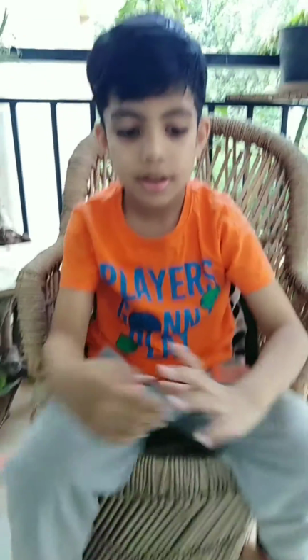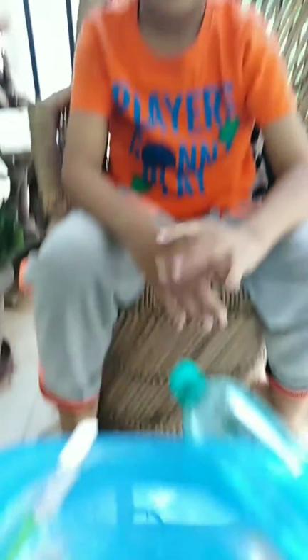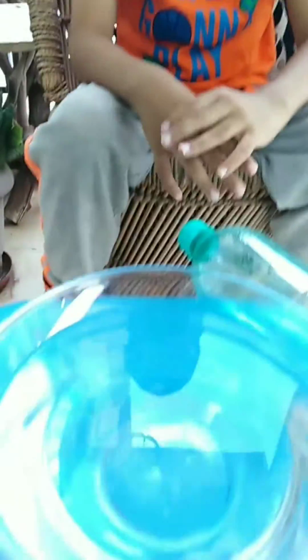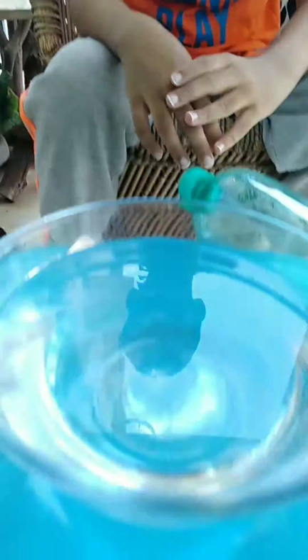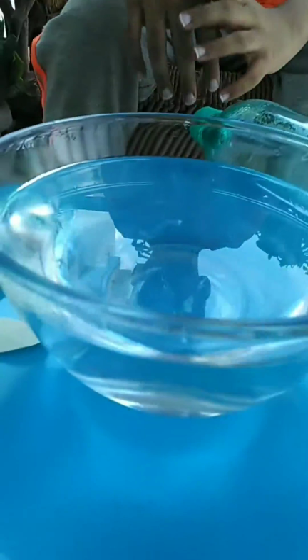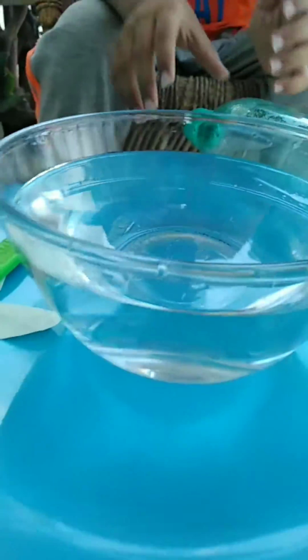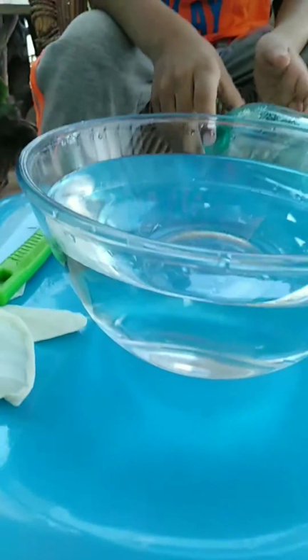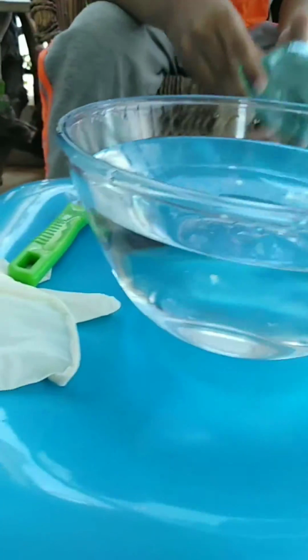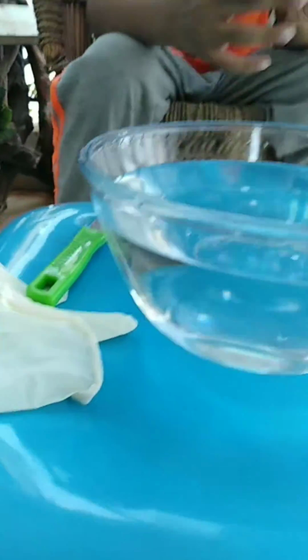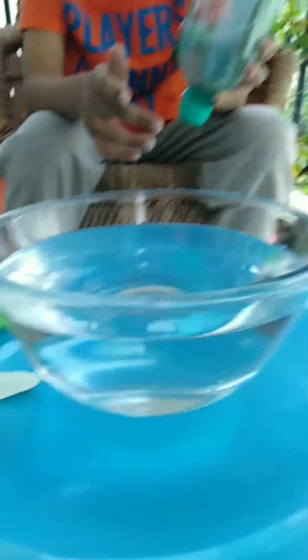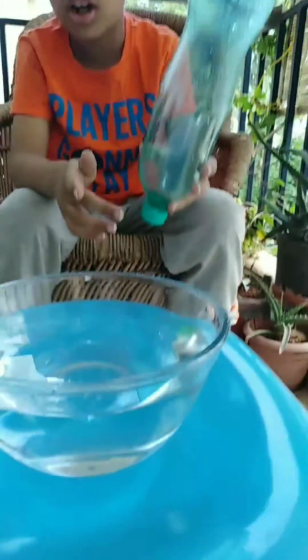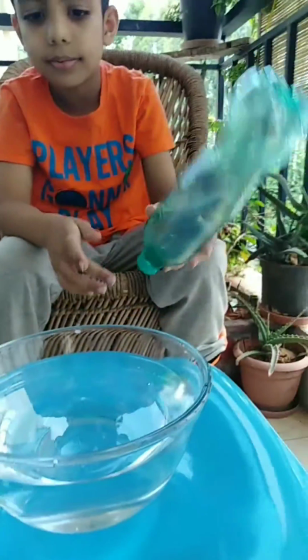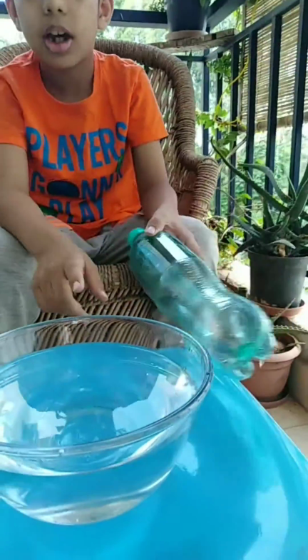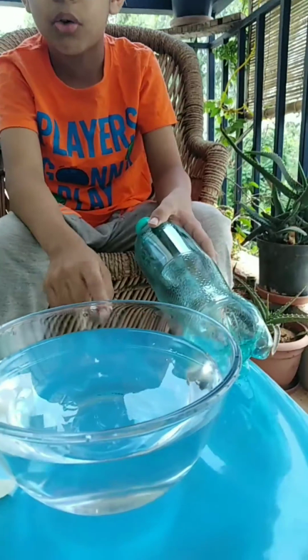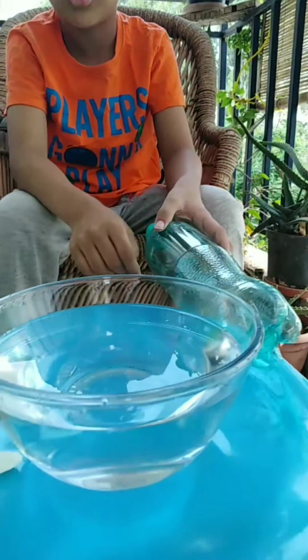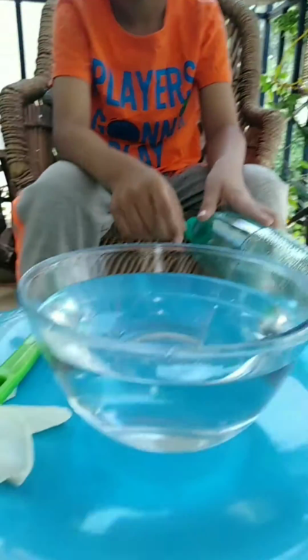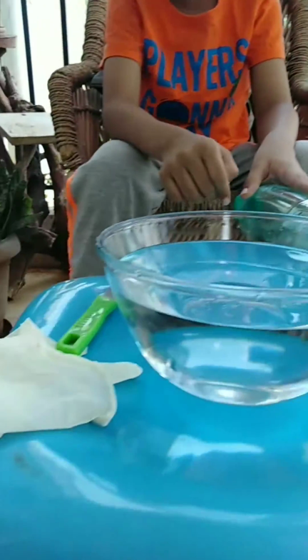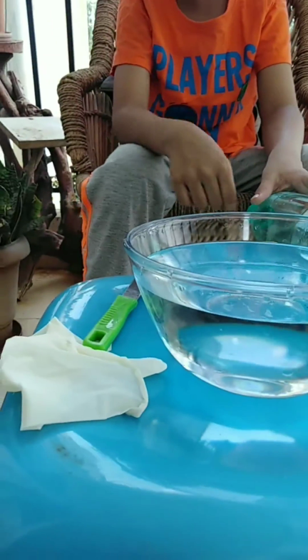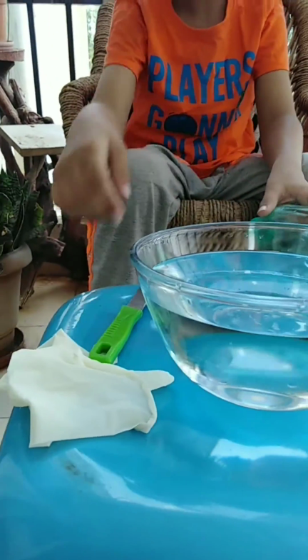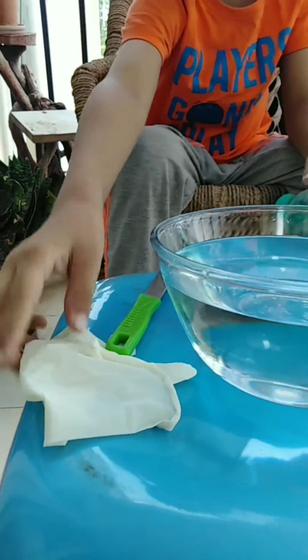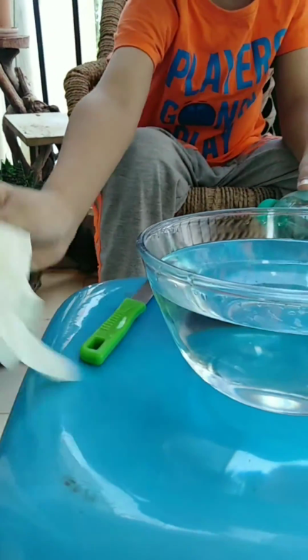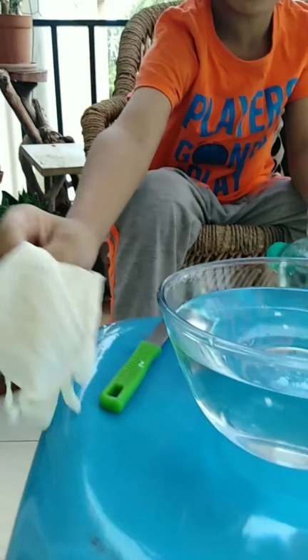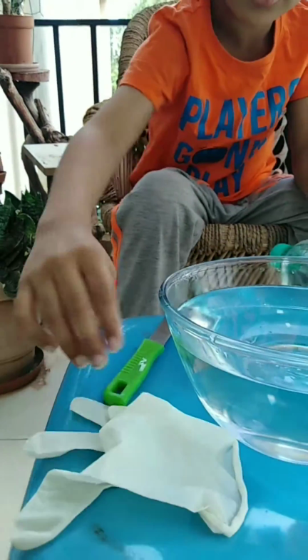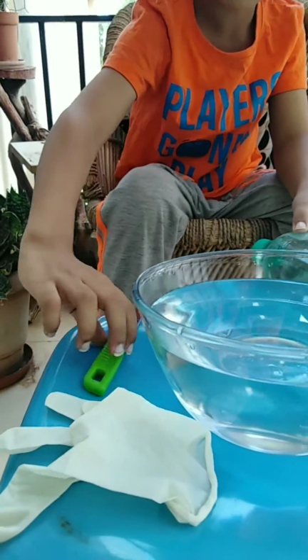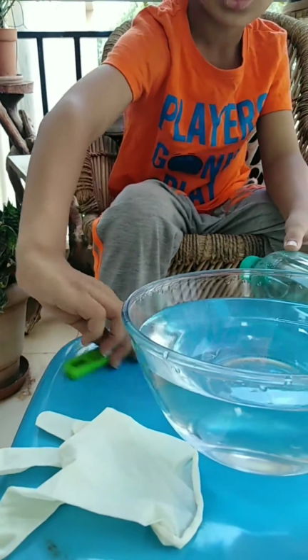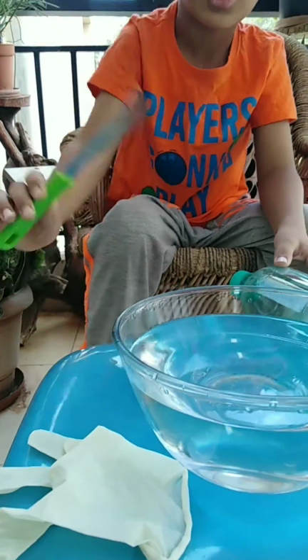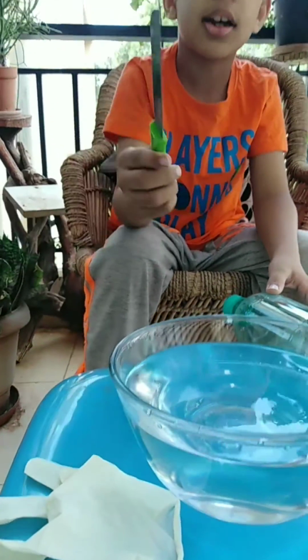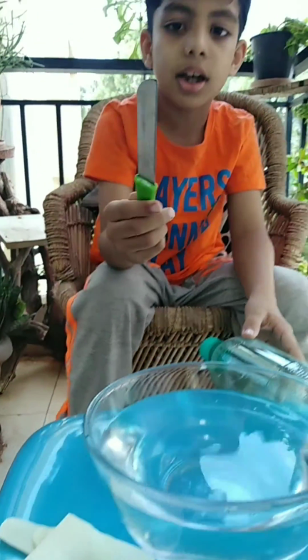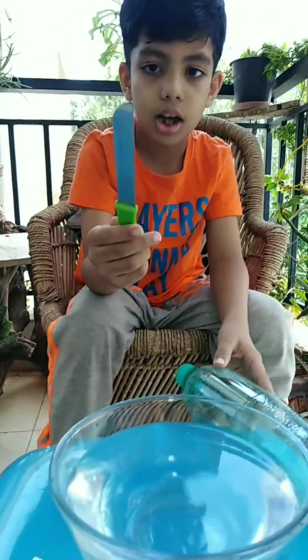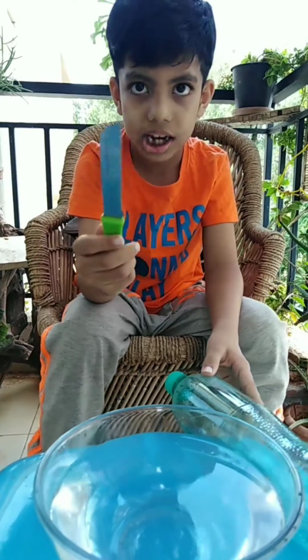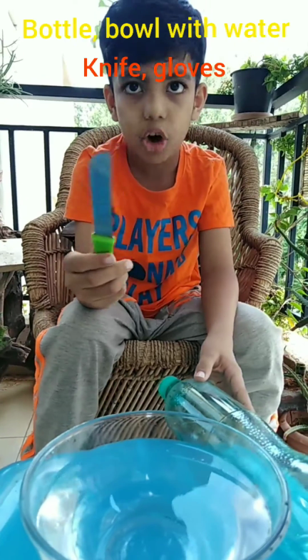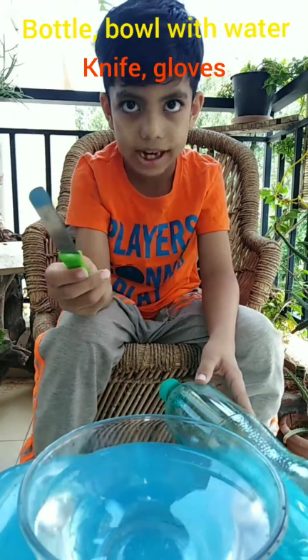For this experiment, you will need a bottle, a bowl filled with water, a glass, and a knife or a plate.